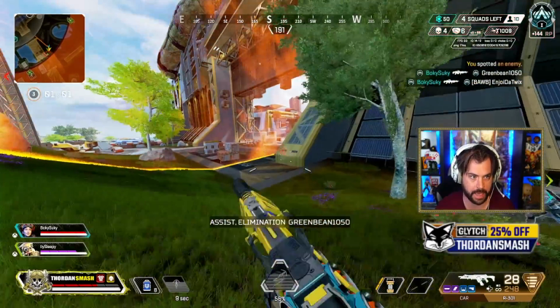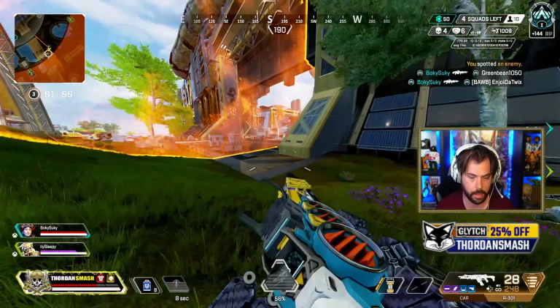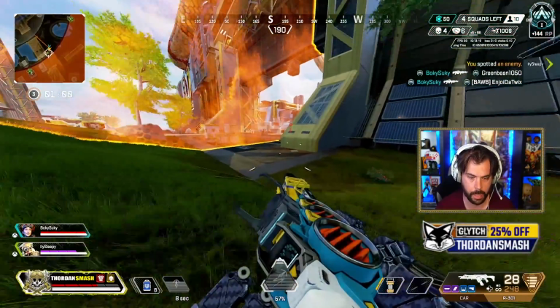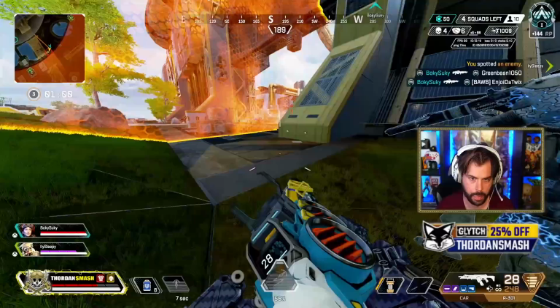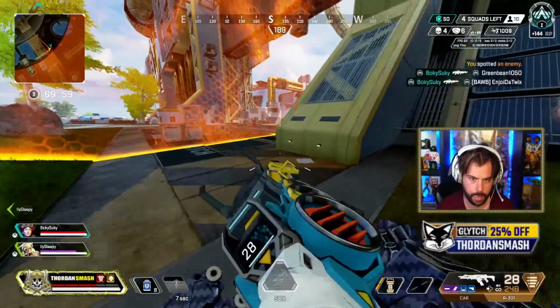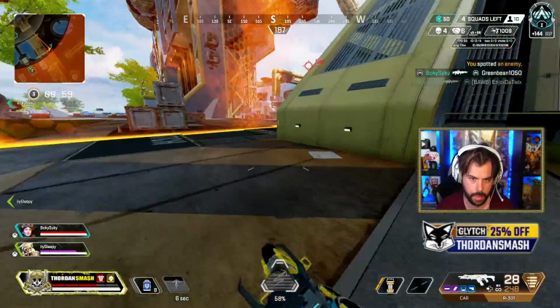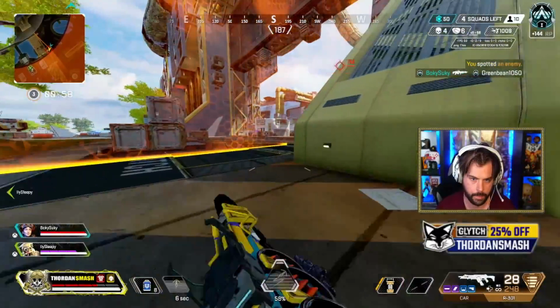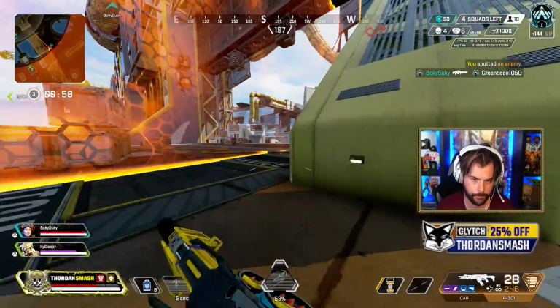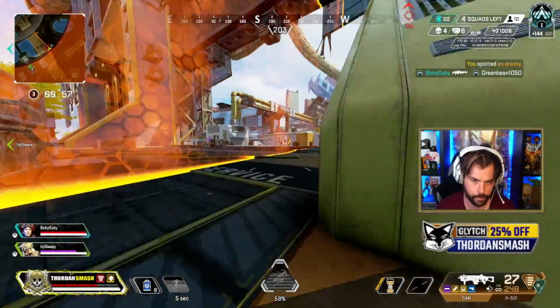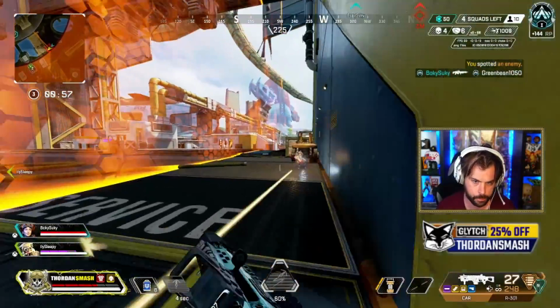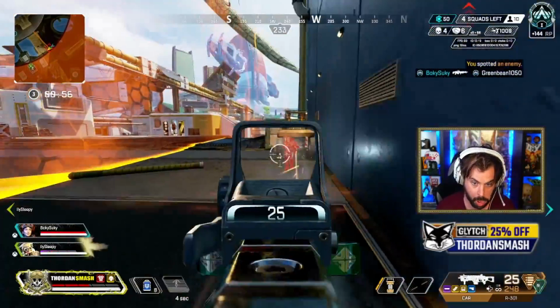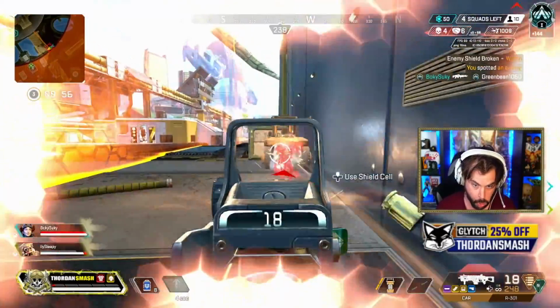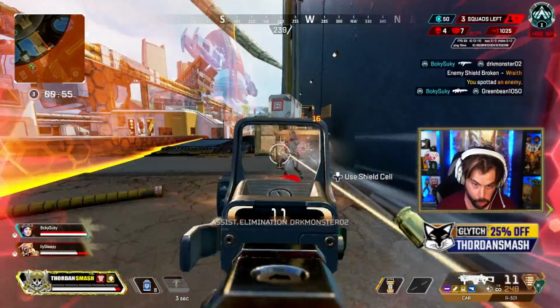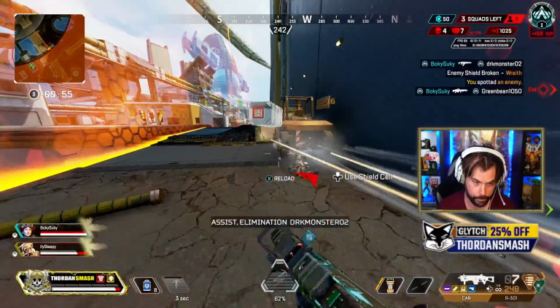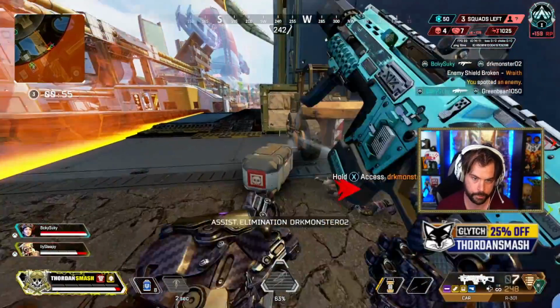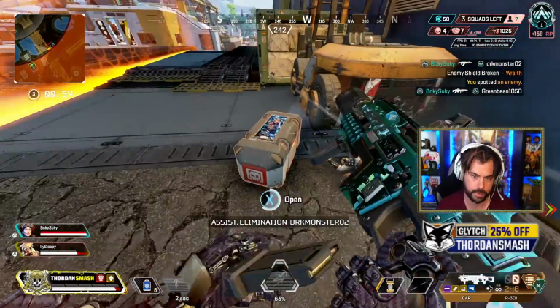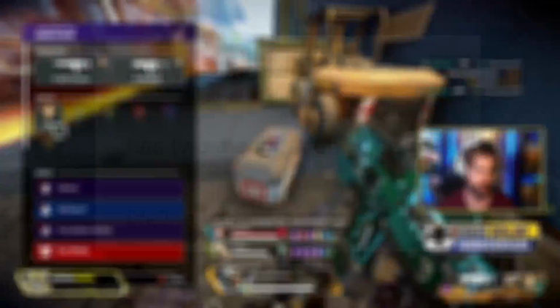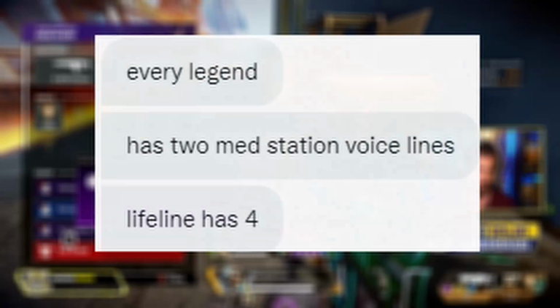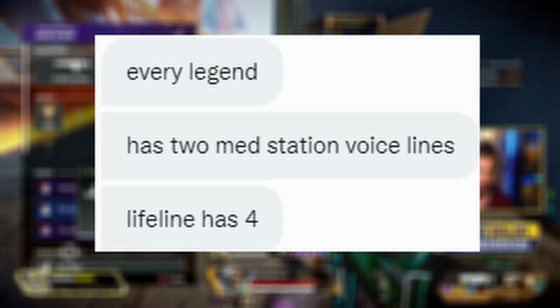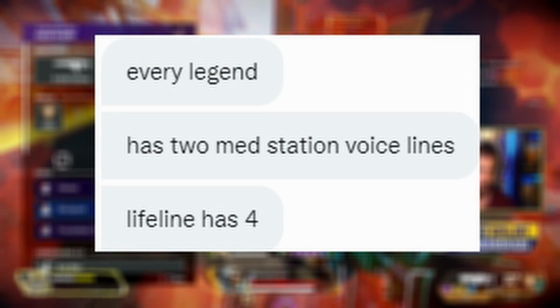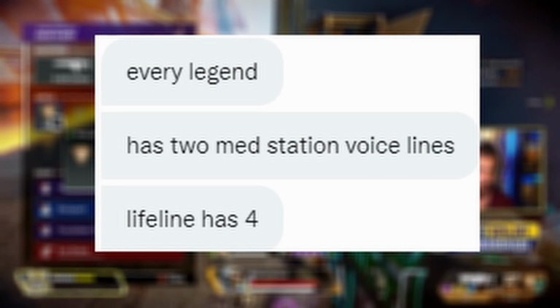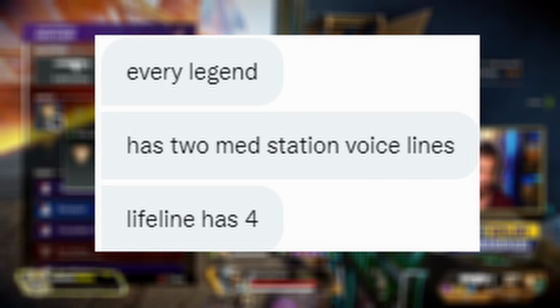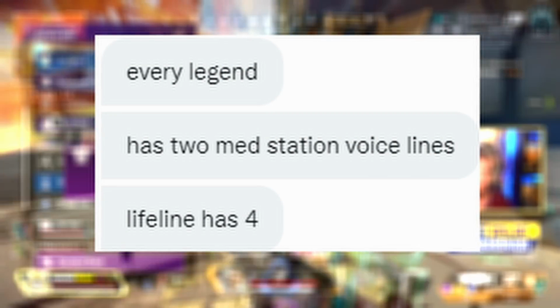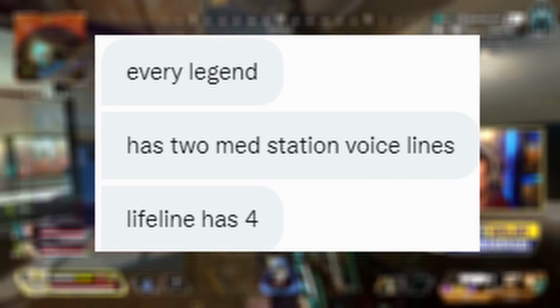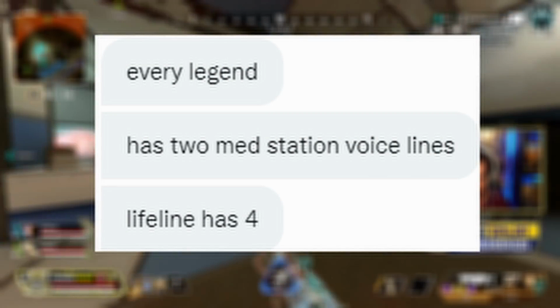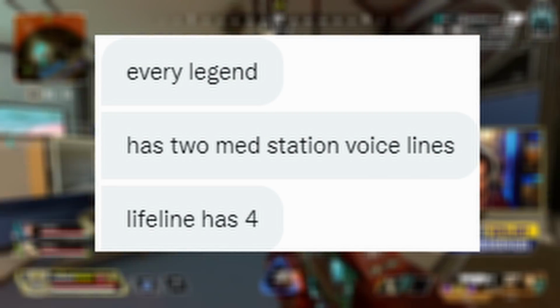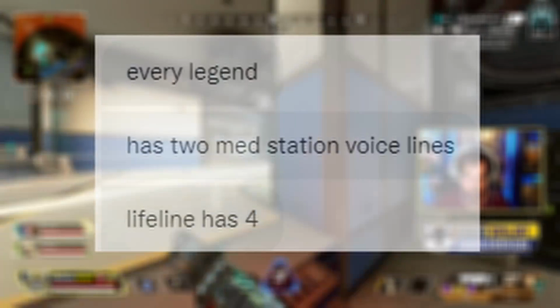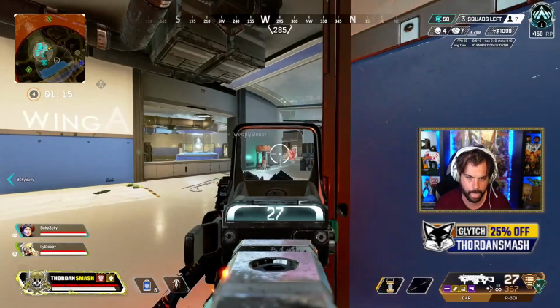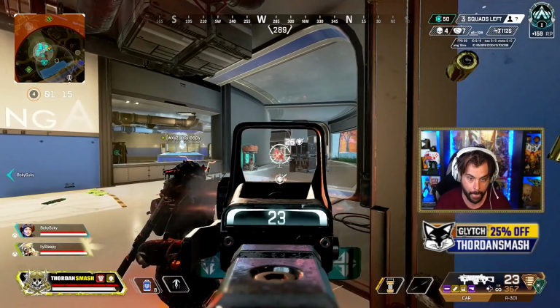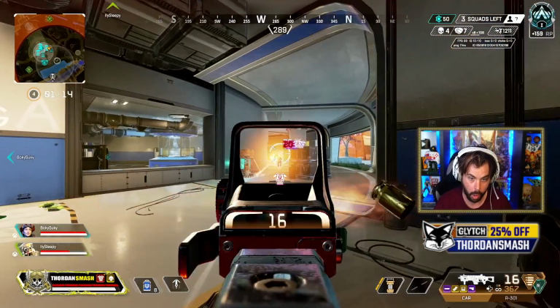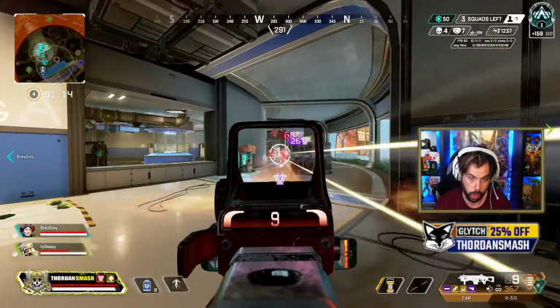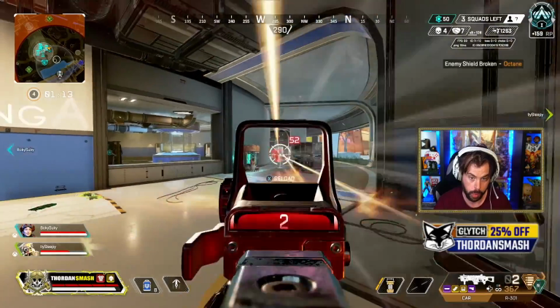The reason we know the med center likely has something to do with Lifeline's town takeover is that every legend actually has two med station voice lines. However, Lifeline has four, which would seem to indicate that it has something to do with her town takeover, or that she has some unique connection with it.